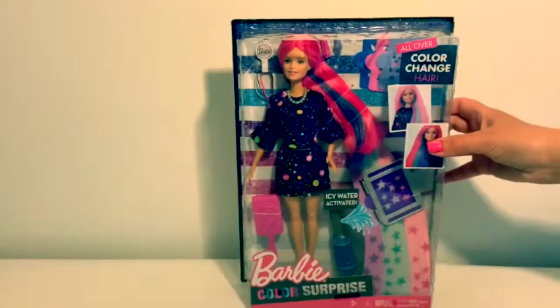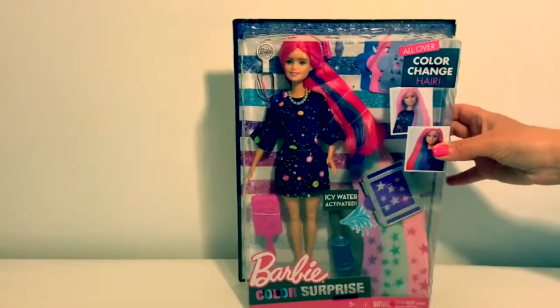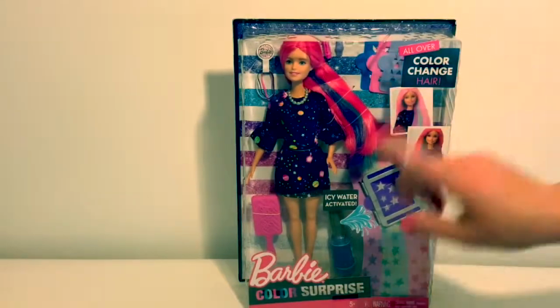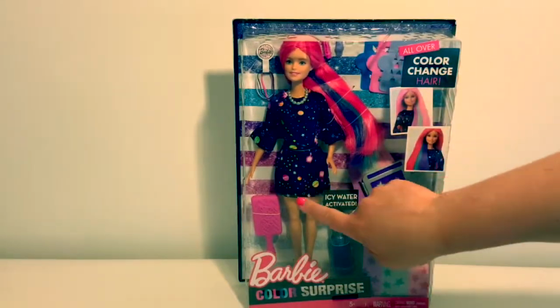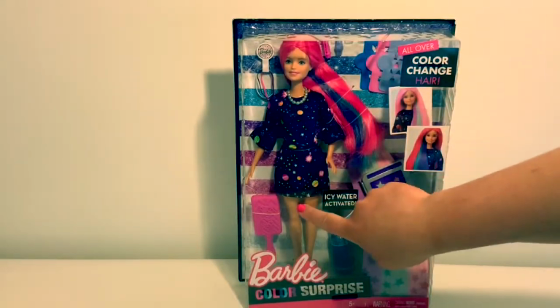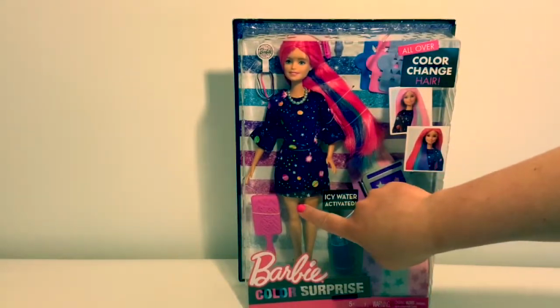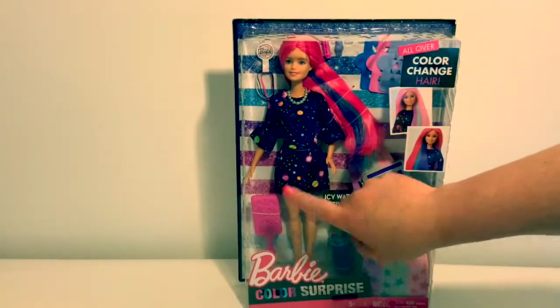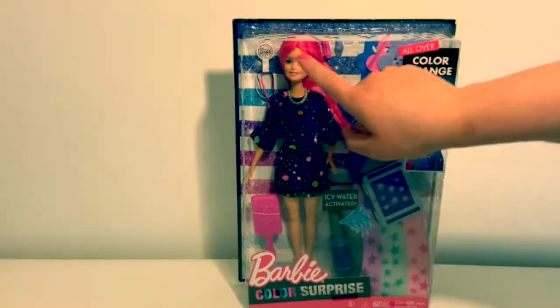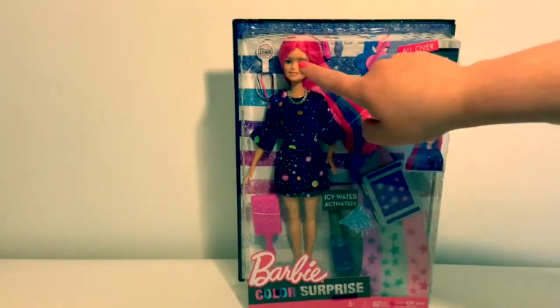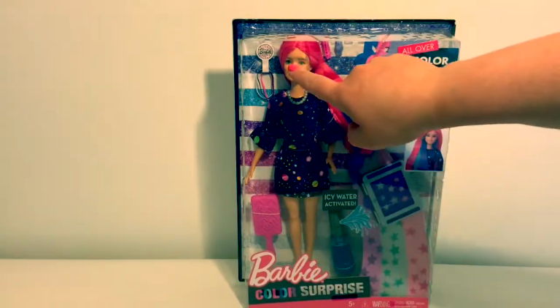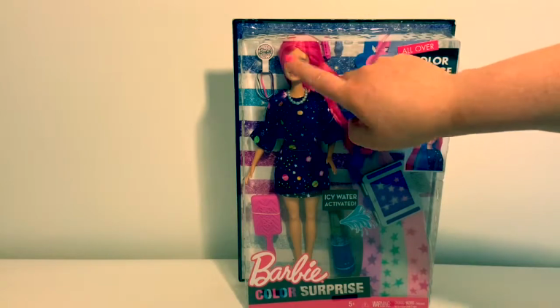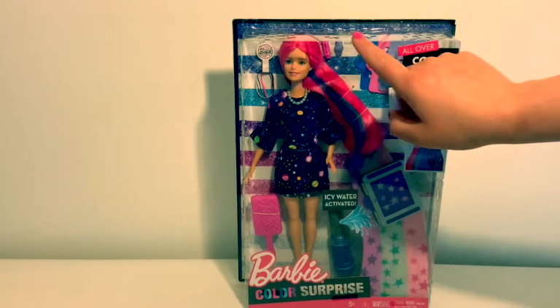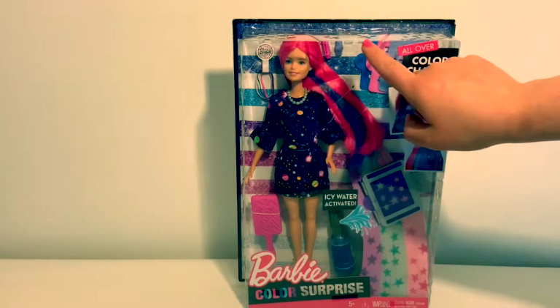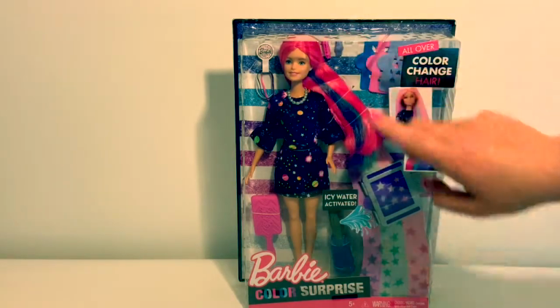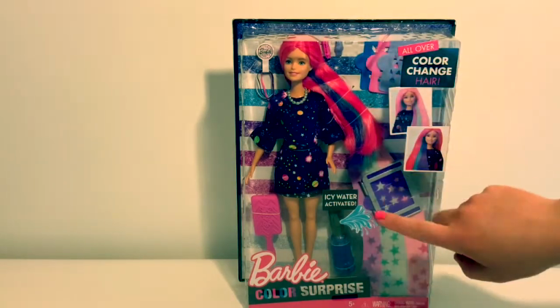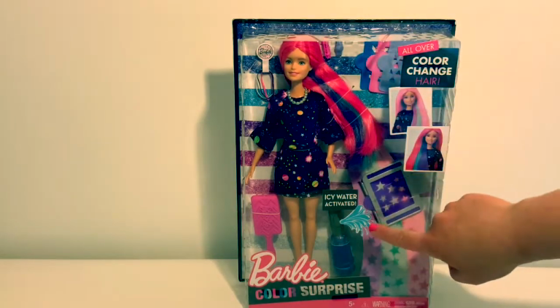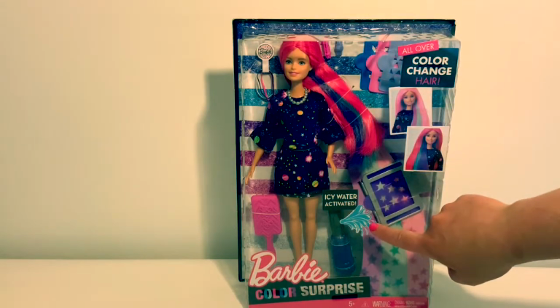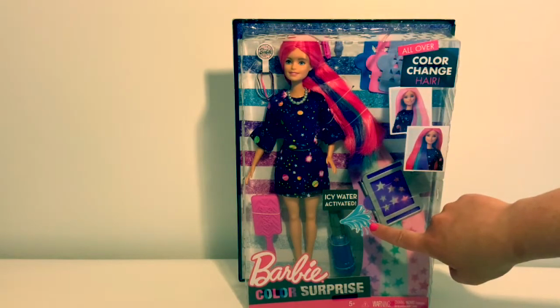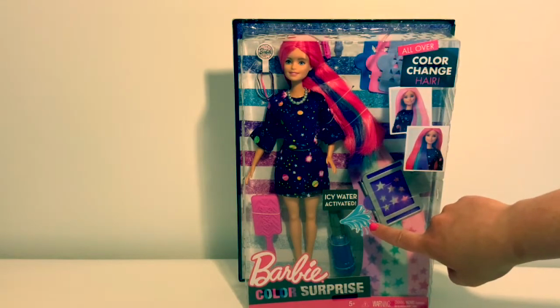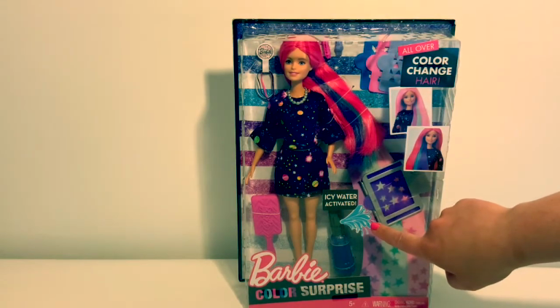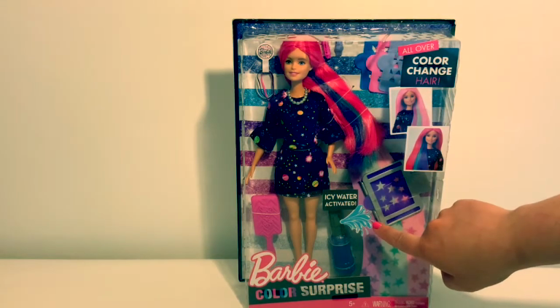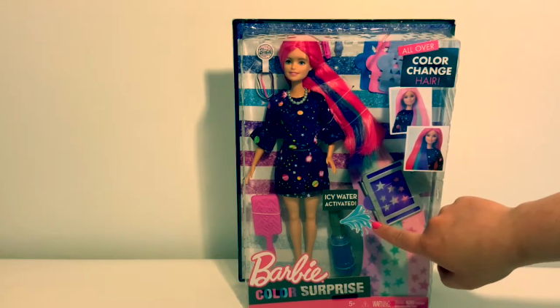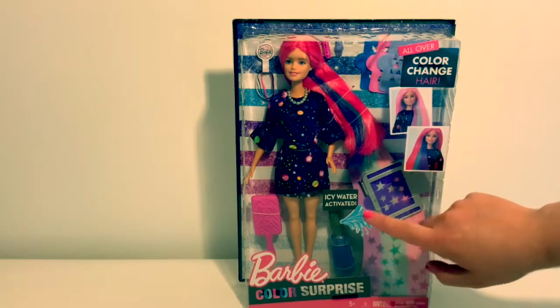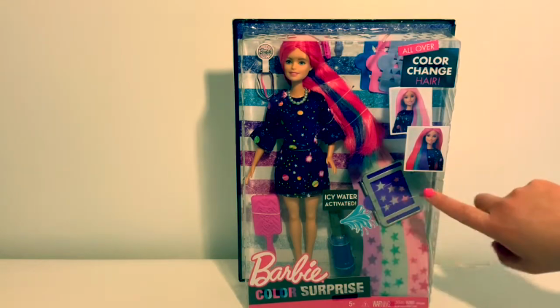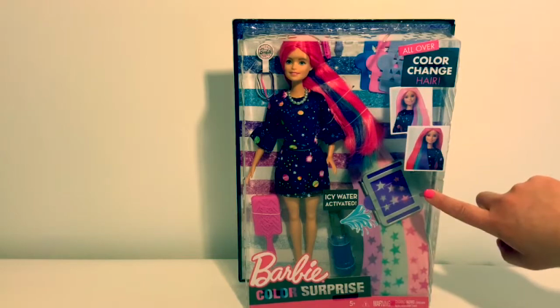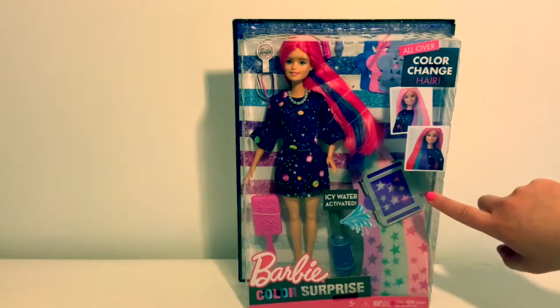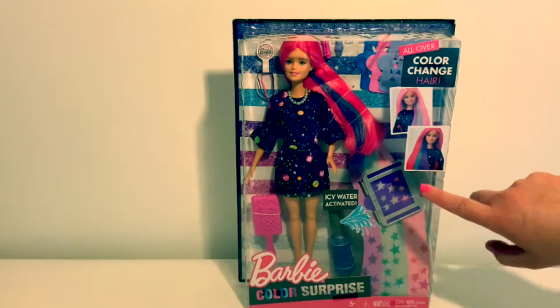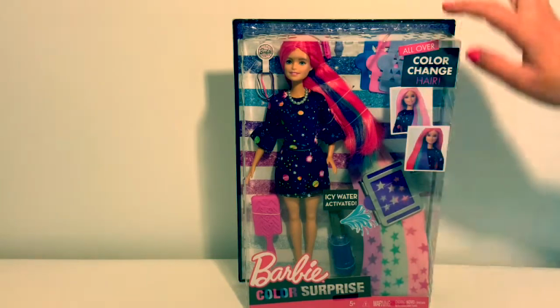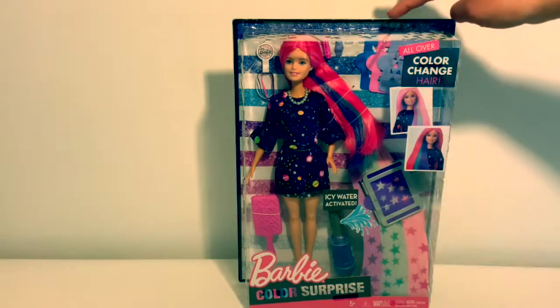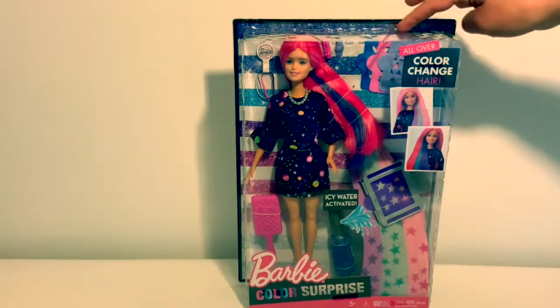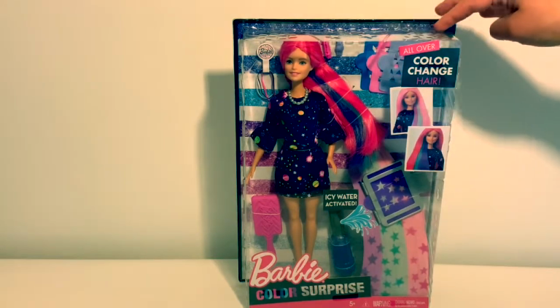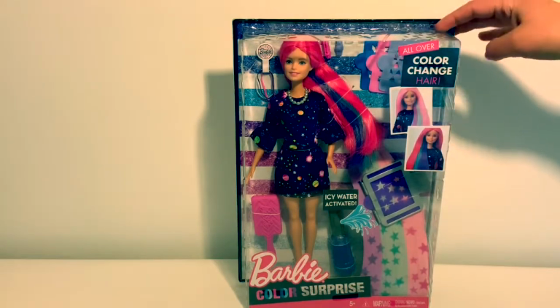She has a brush, hair ties, hair clips, a spray bottle for the icy water, and a customizer with lots of different shapes.